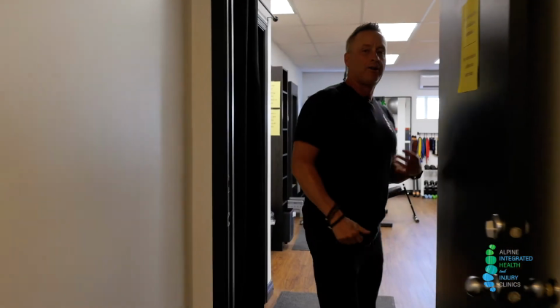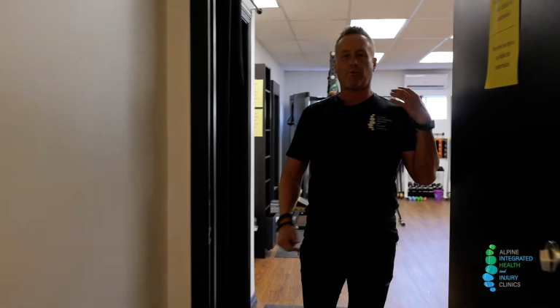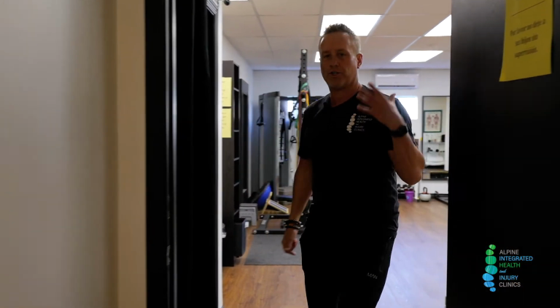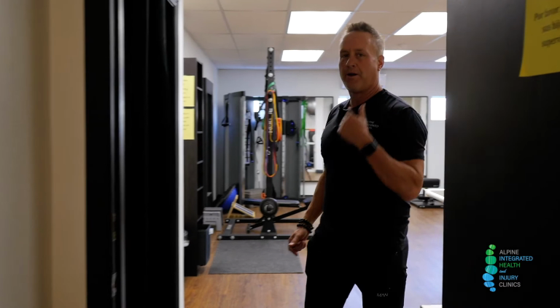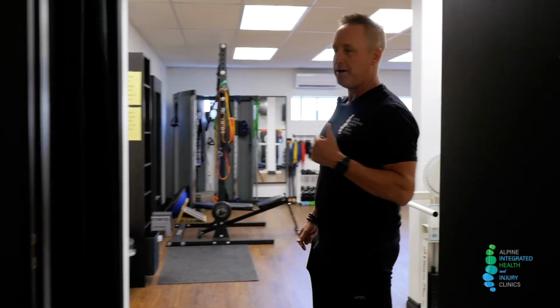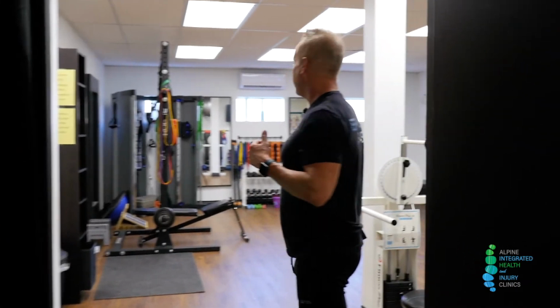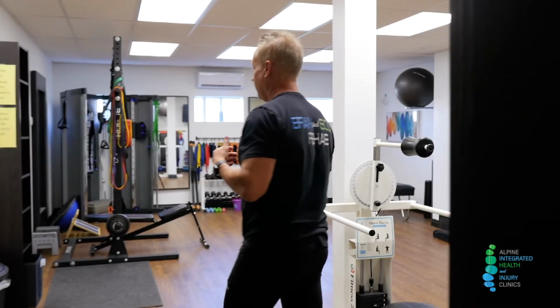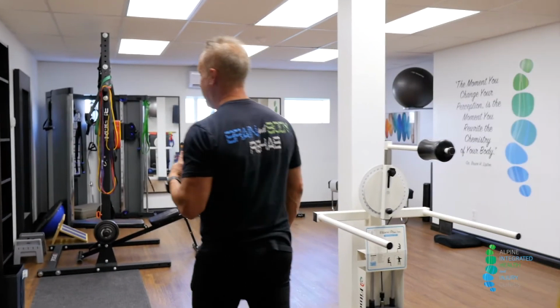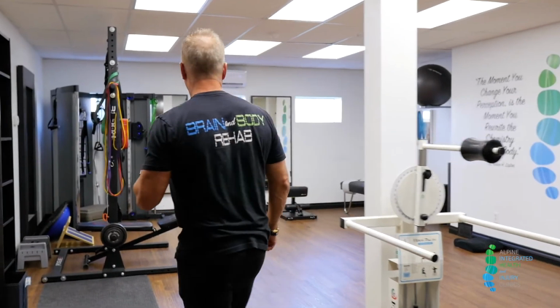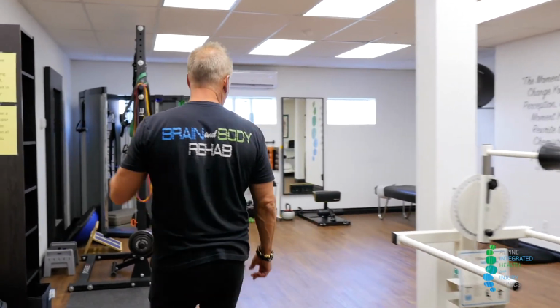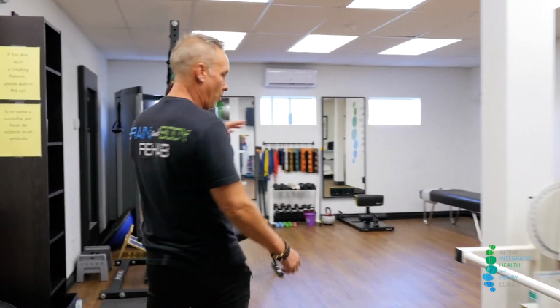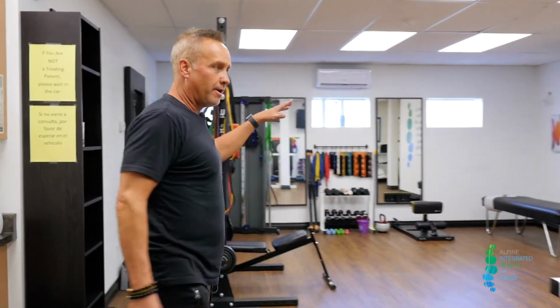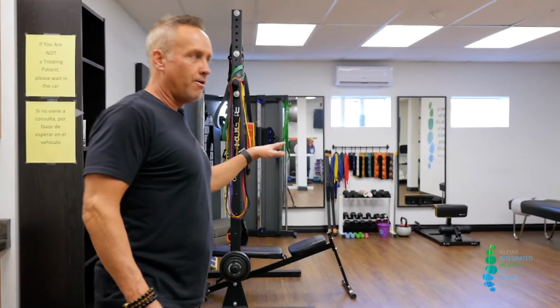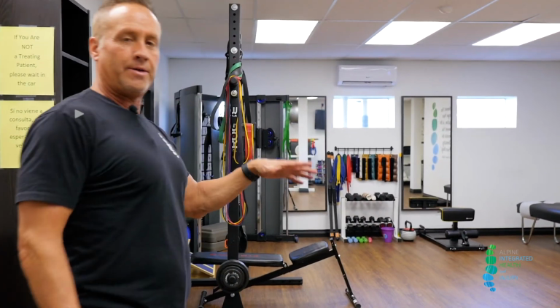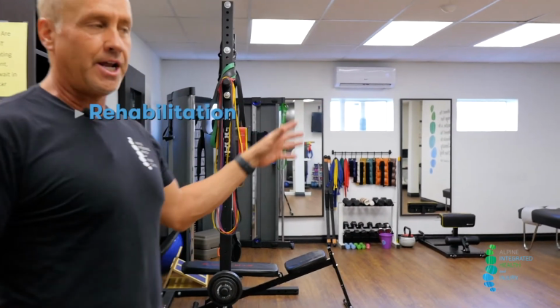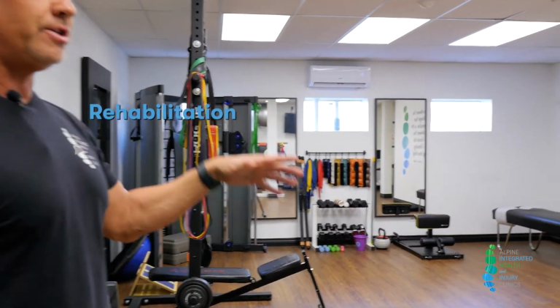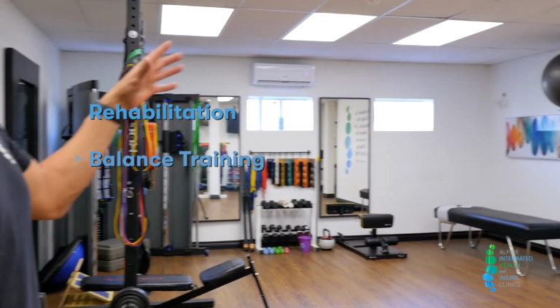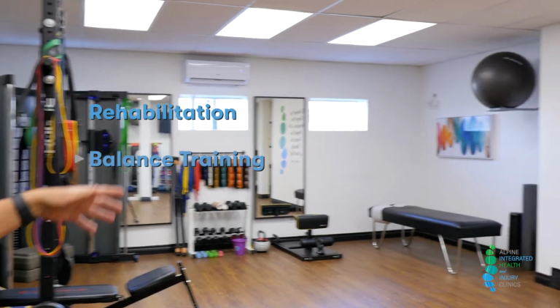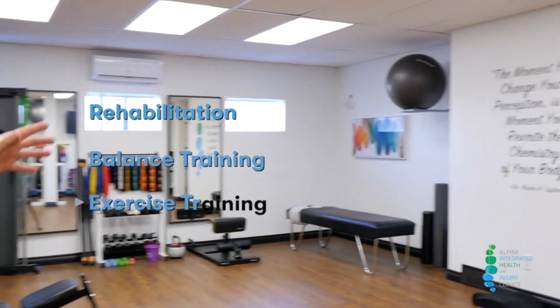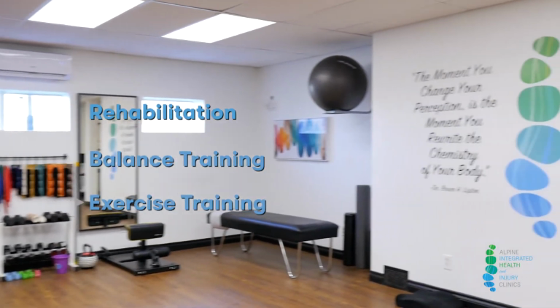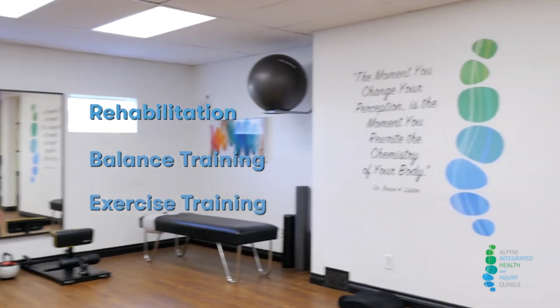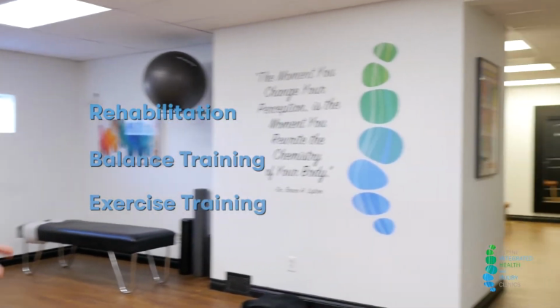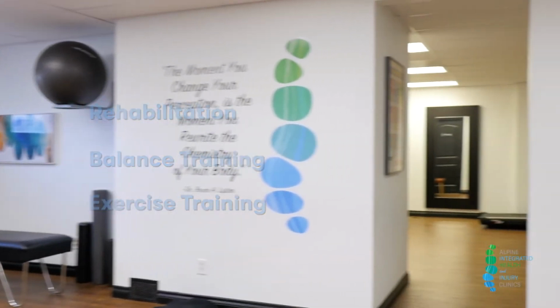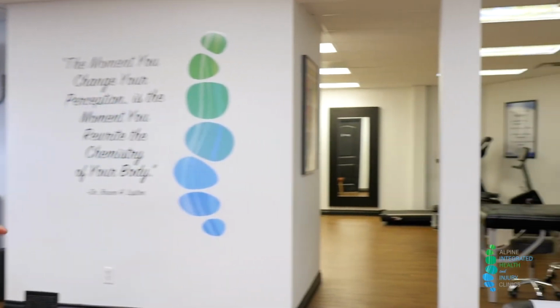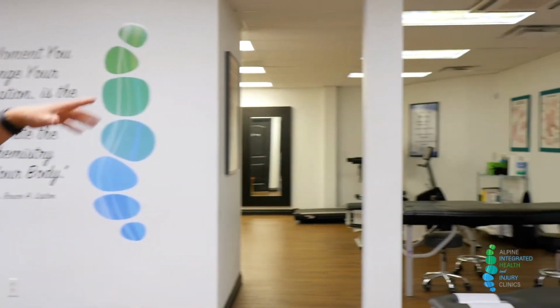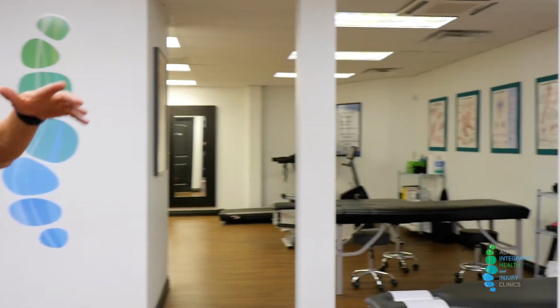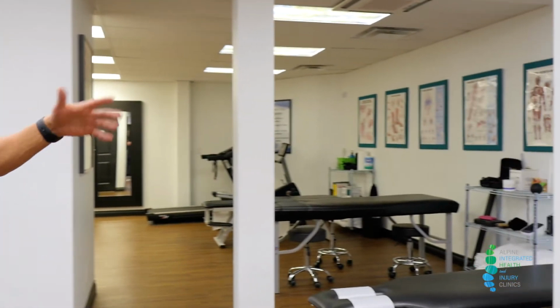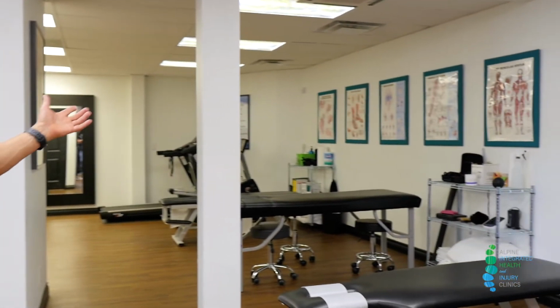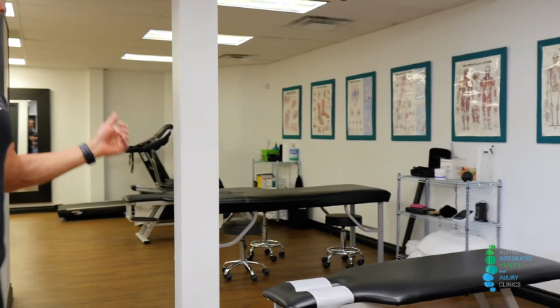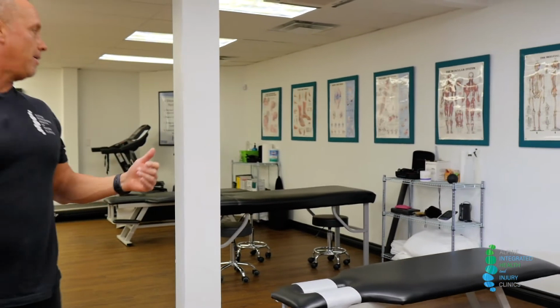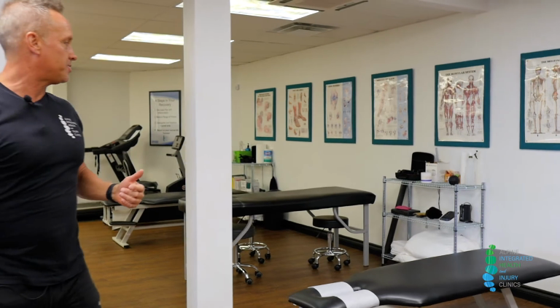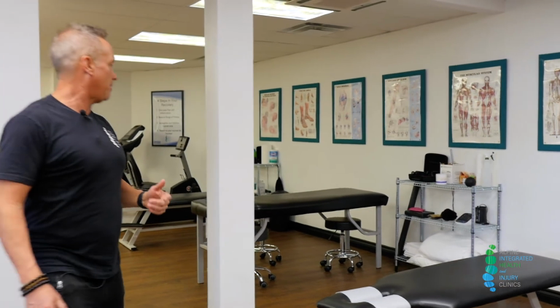Back here is where we have our gym area. We have an open area here for rehabilitation and balance training and exercise training, and this is some of our treatment areas through here.